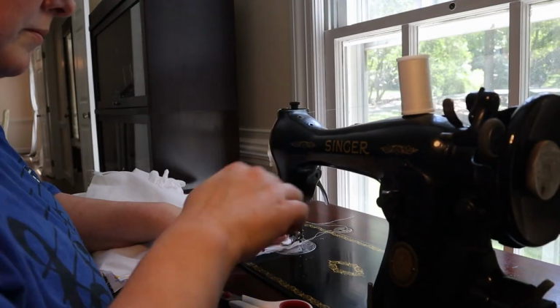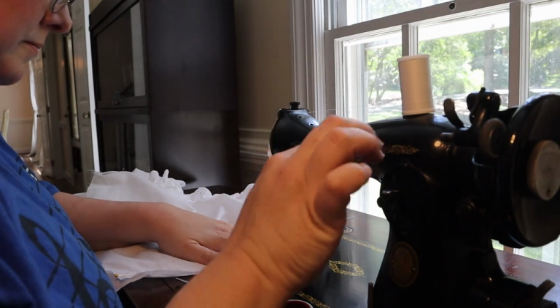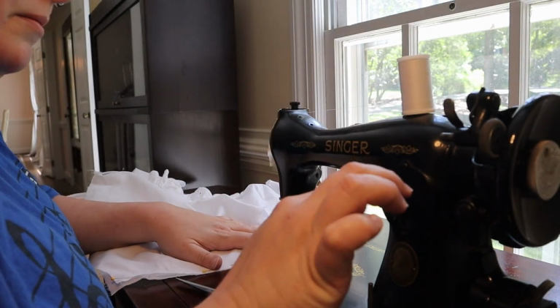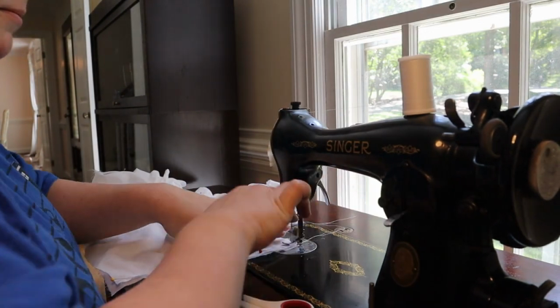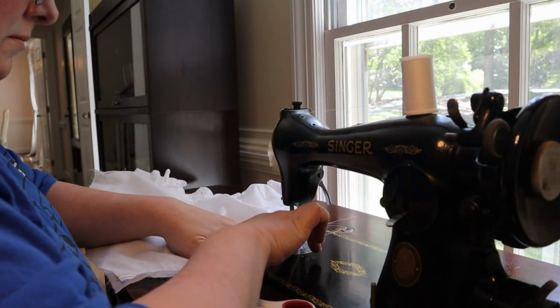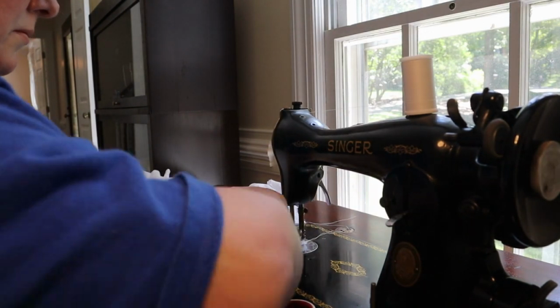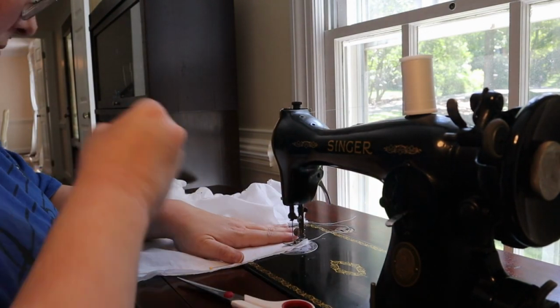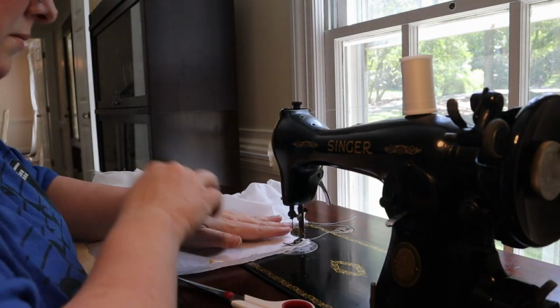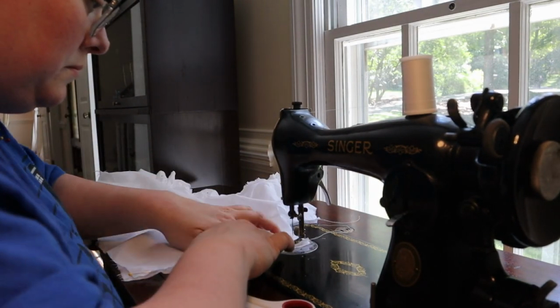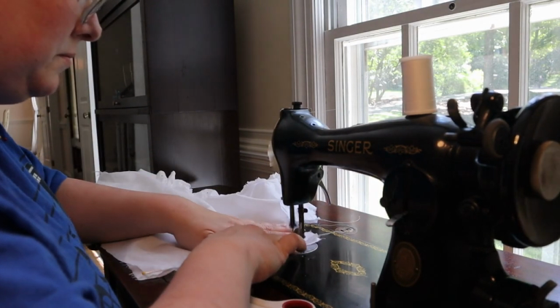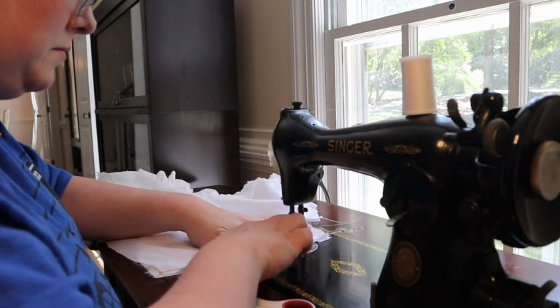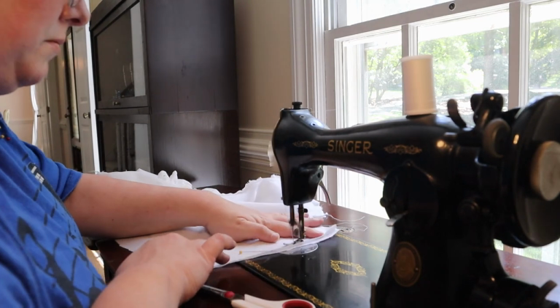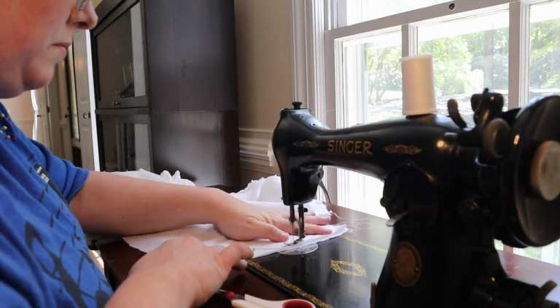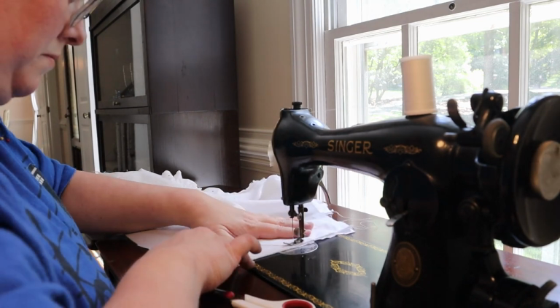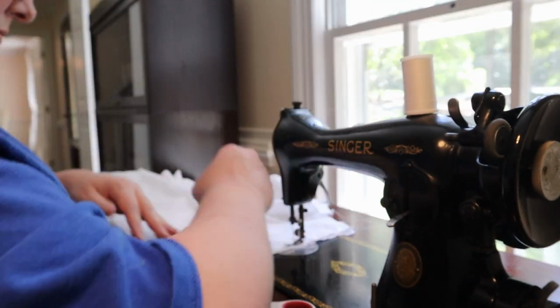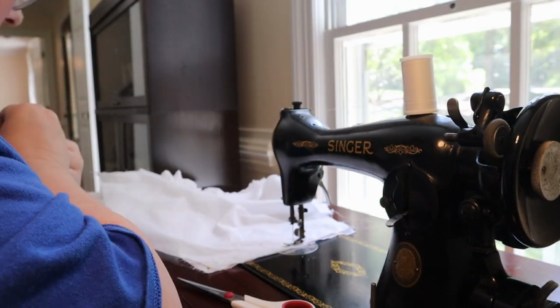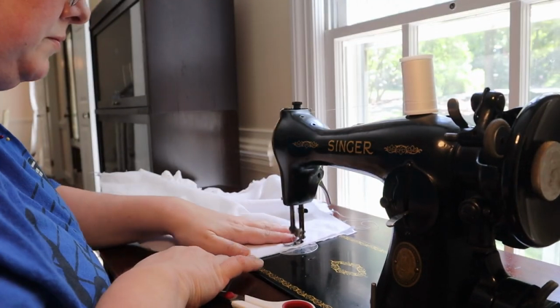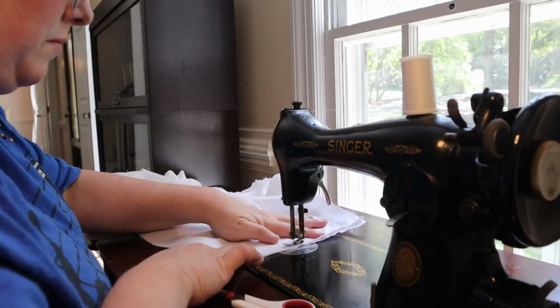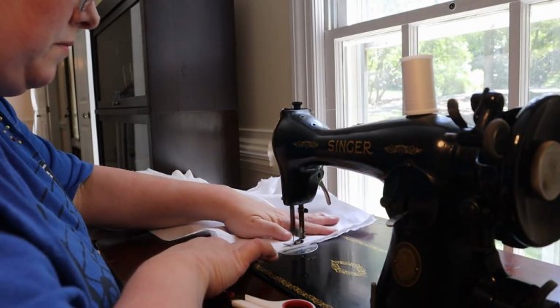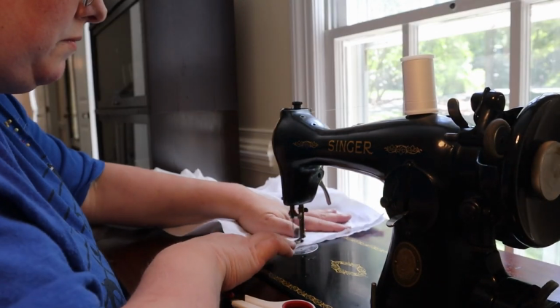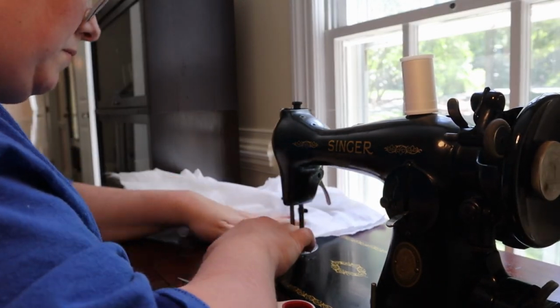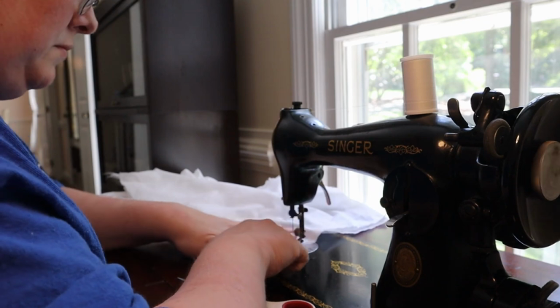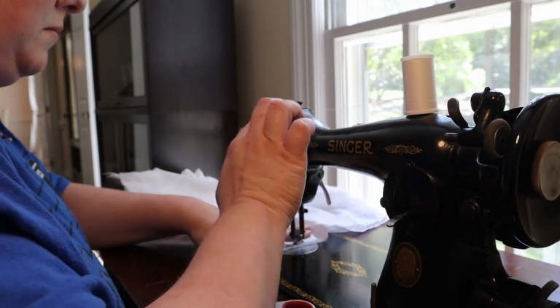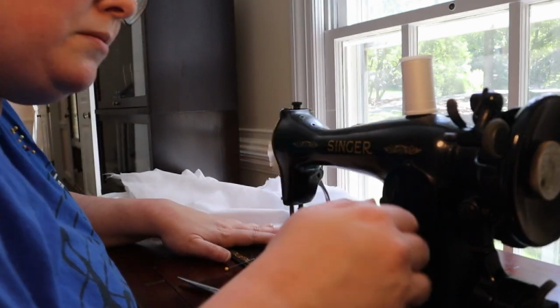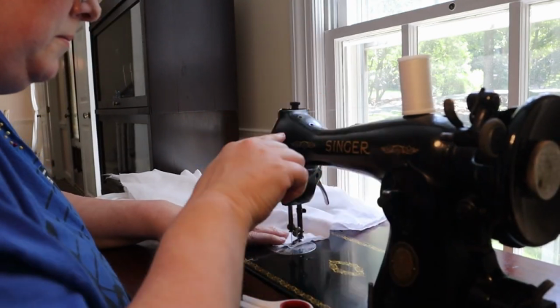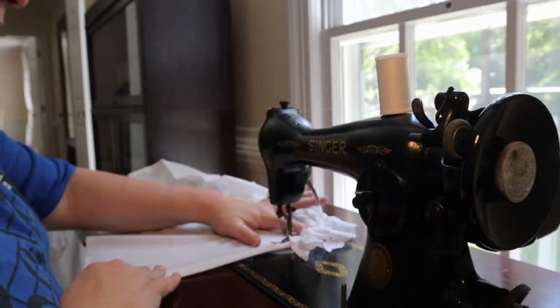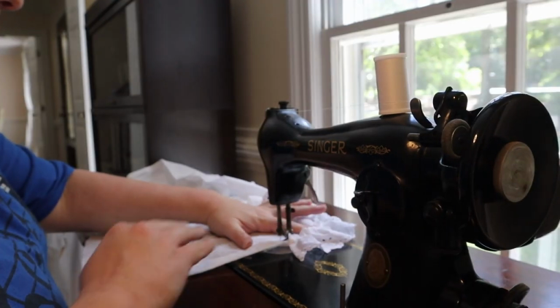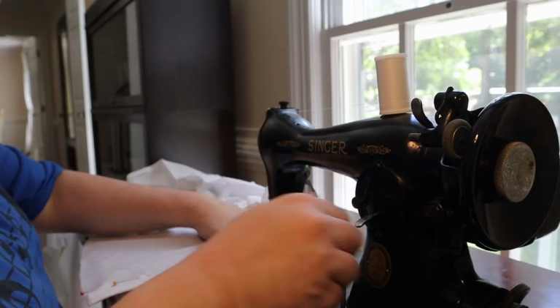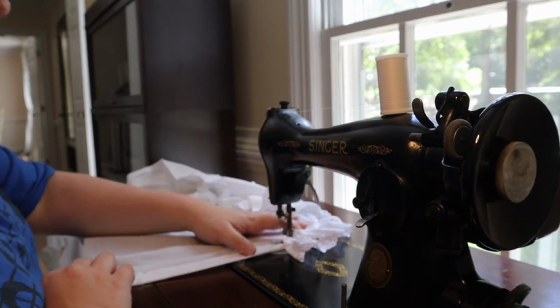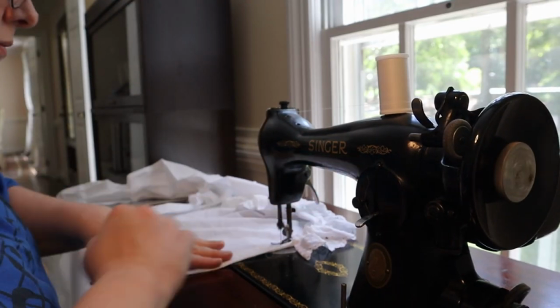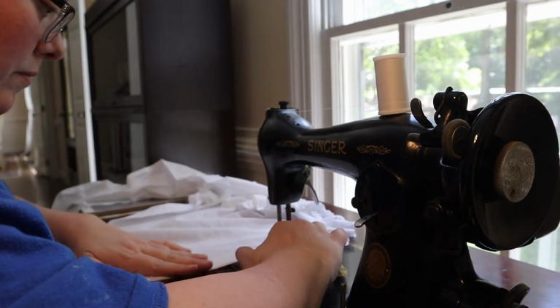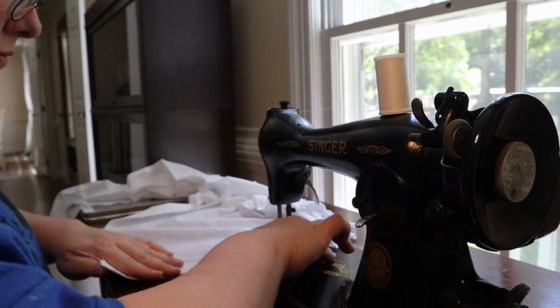Next I sewed the side seams. I really enjoyed using this vintage Singer and I really want one for myself — I wish I had room for one. My next step was top stitching the button plackets at center front.